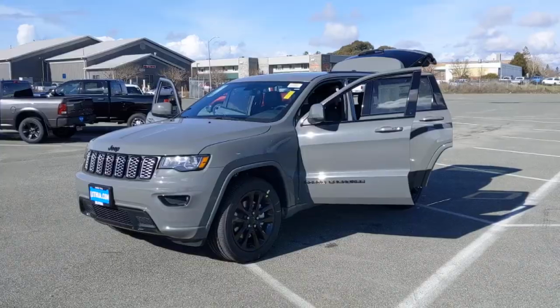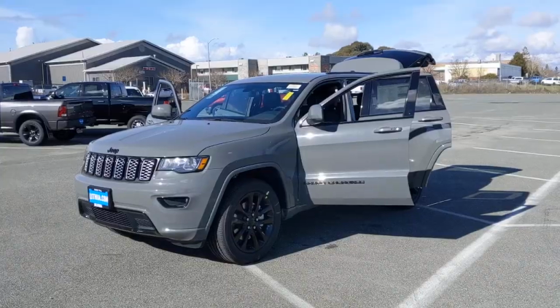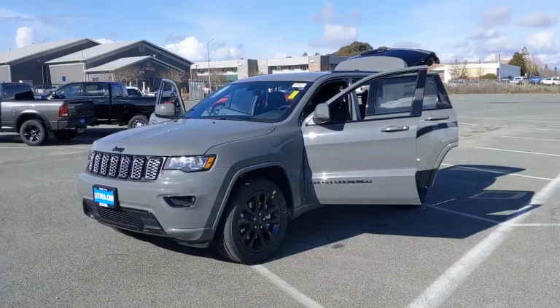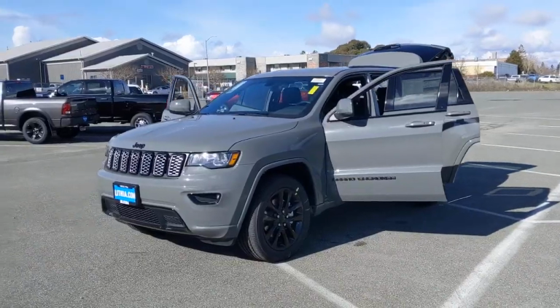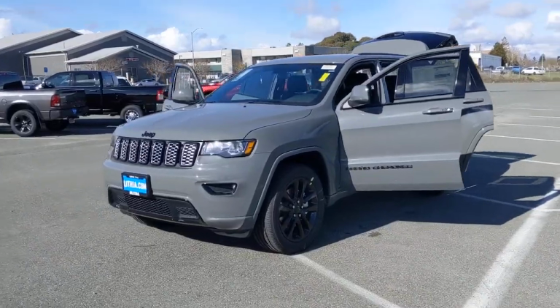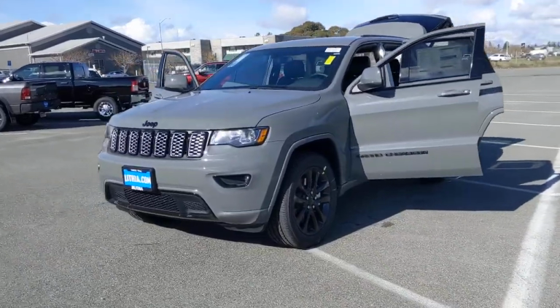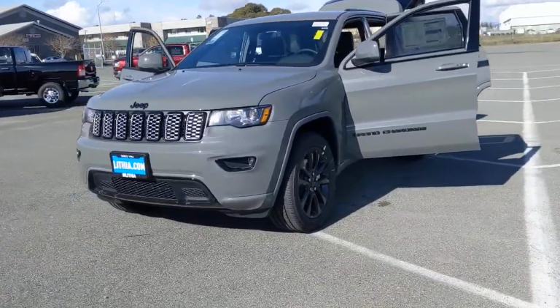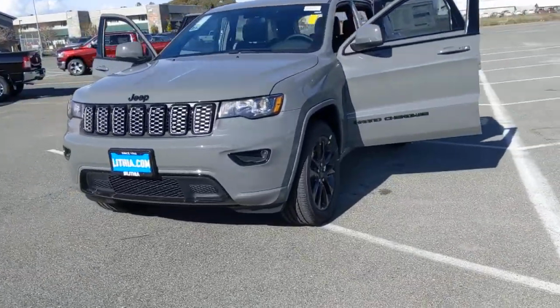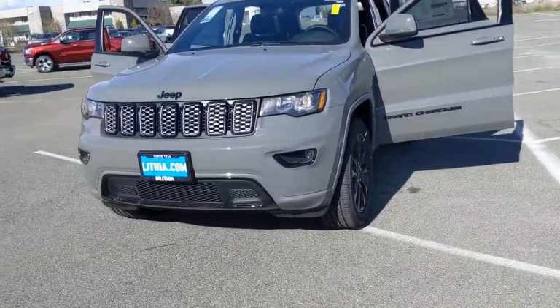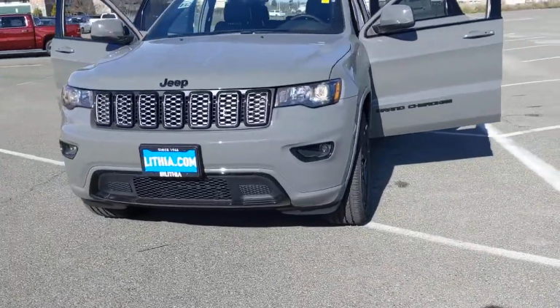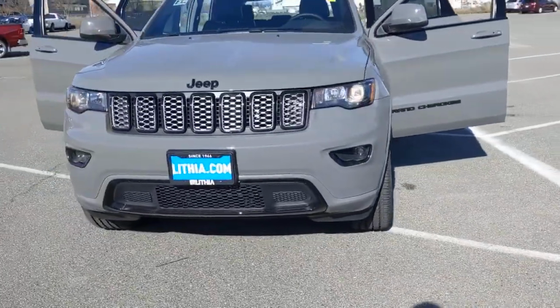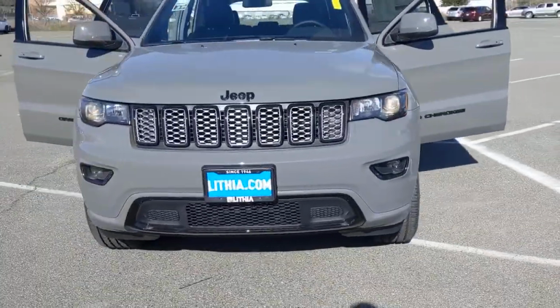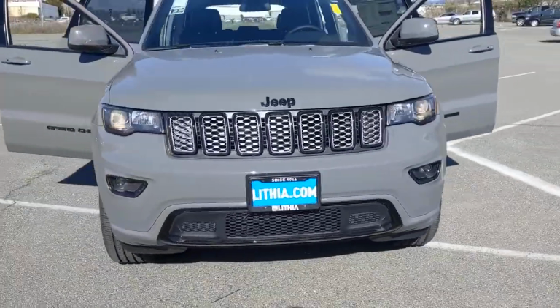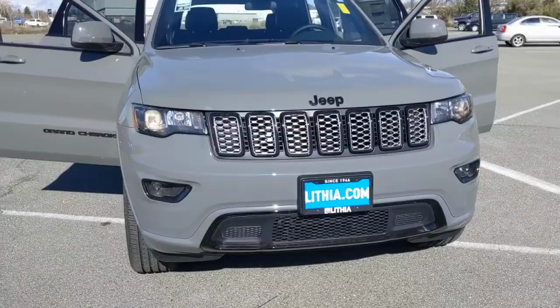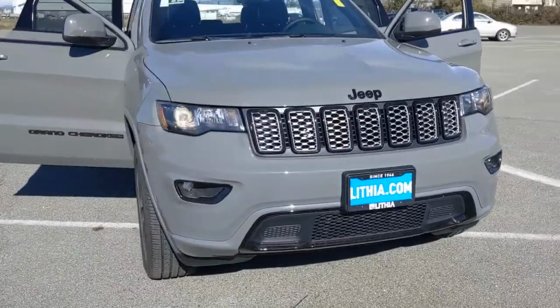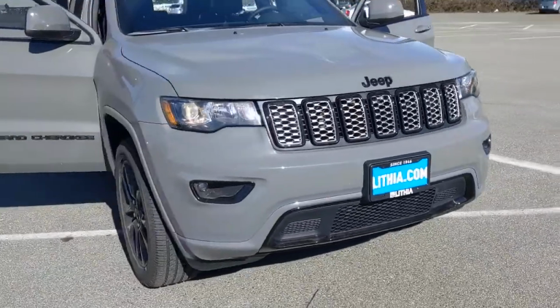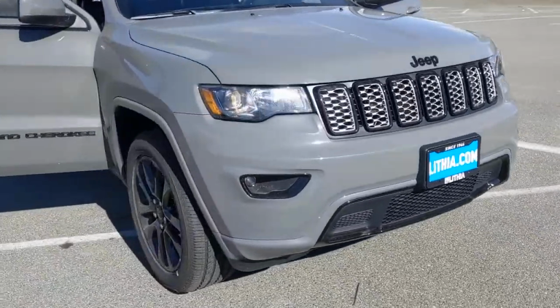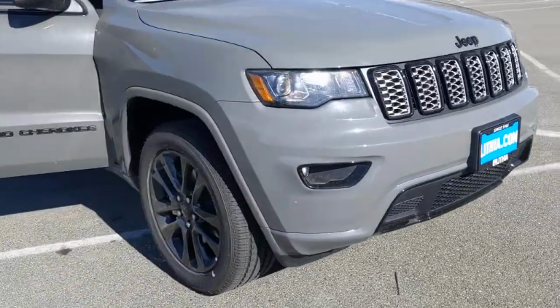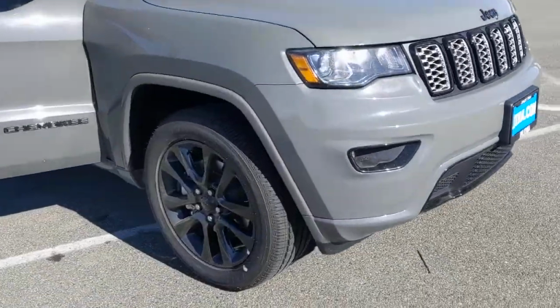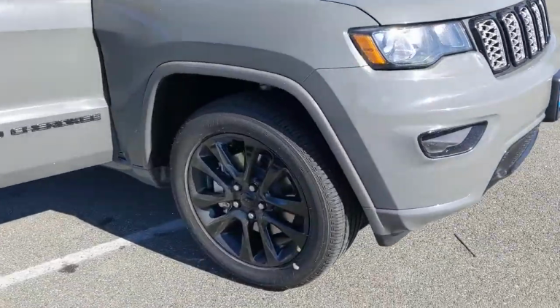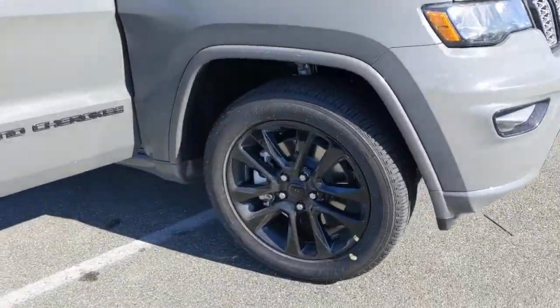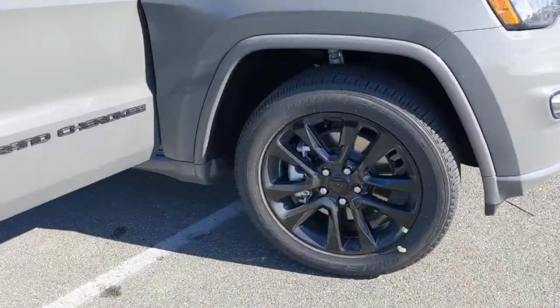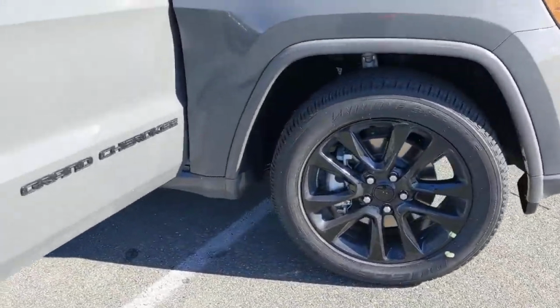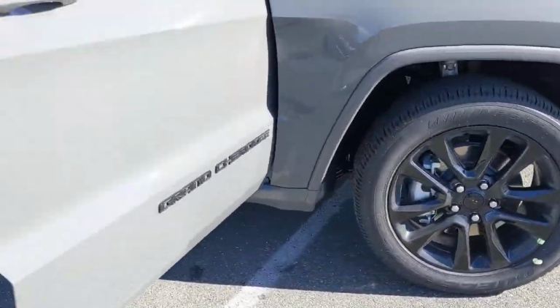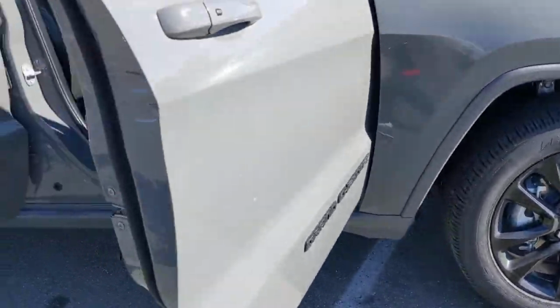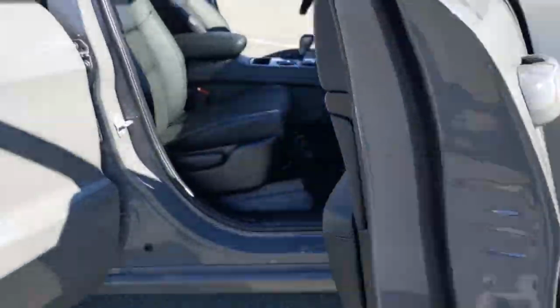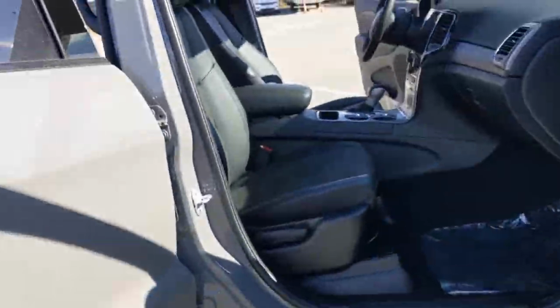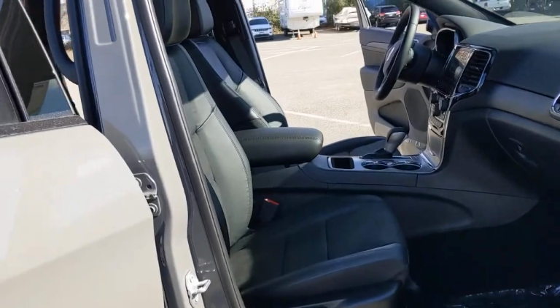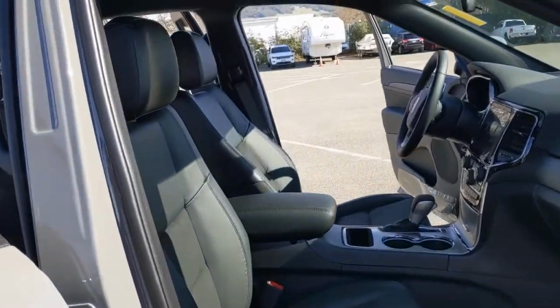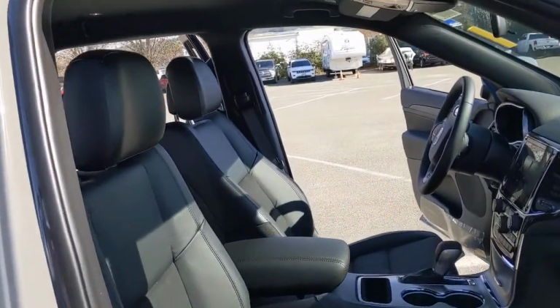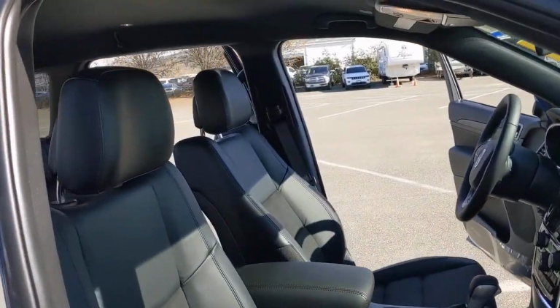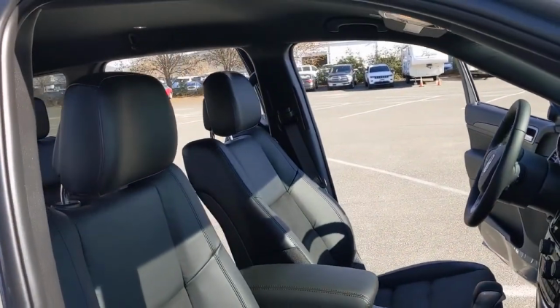Take a moment to check out the 2021 Jeep Grand Cherokee. The Grand Cherokee keeps you safe, connected, and entertained while you explore your world in confidence and refined luxury.